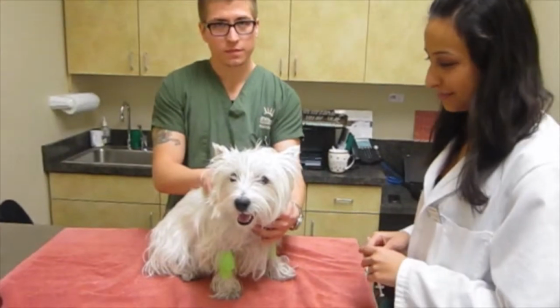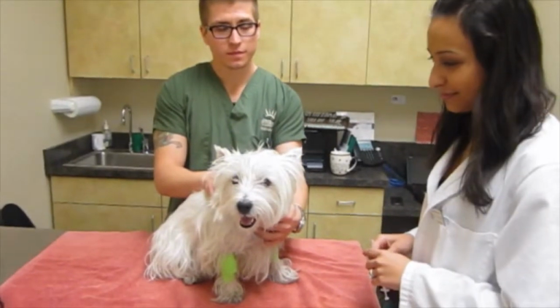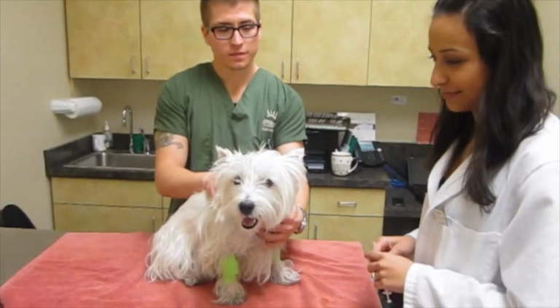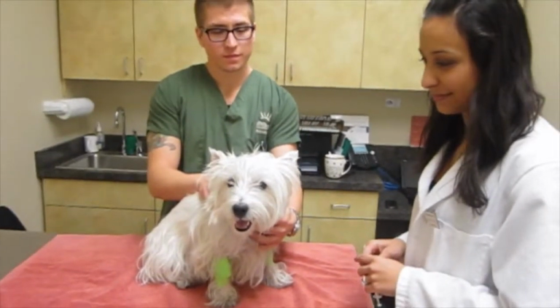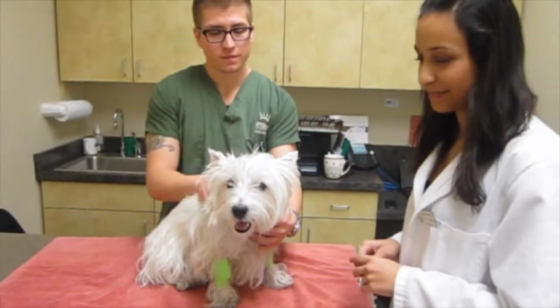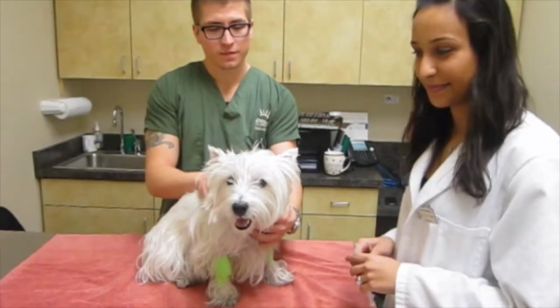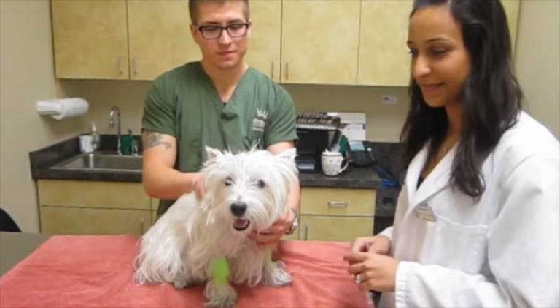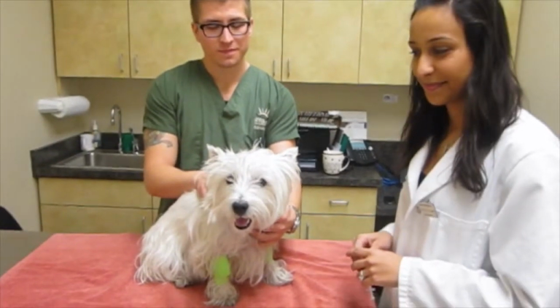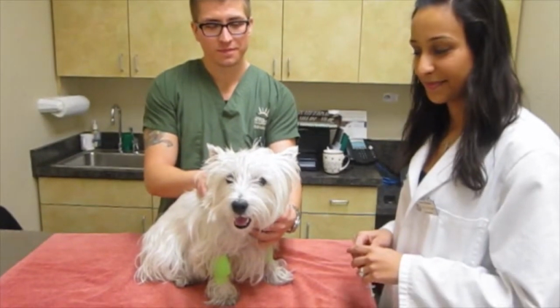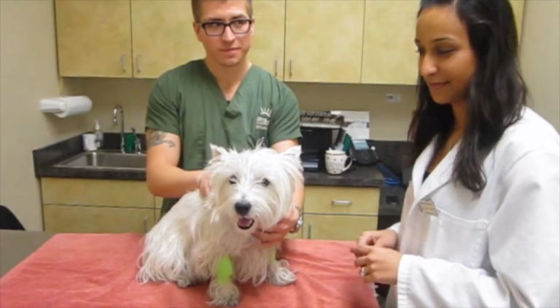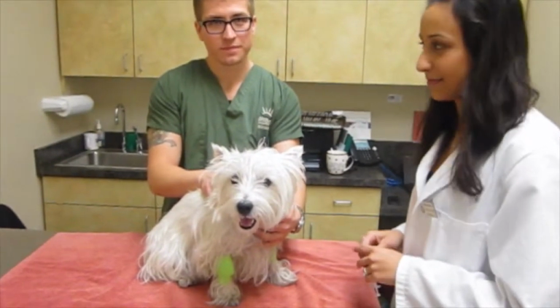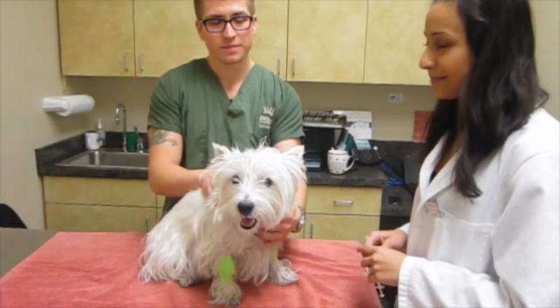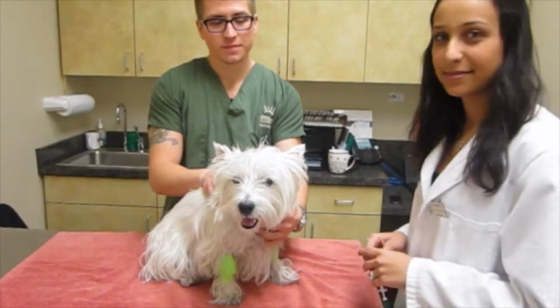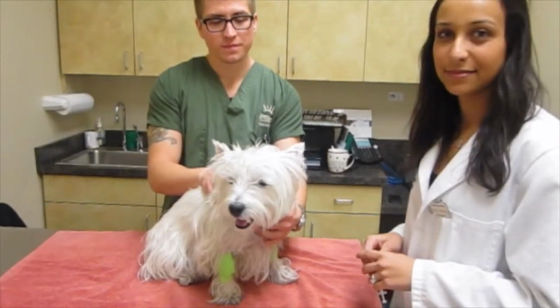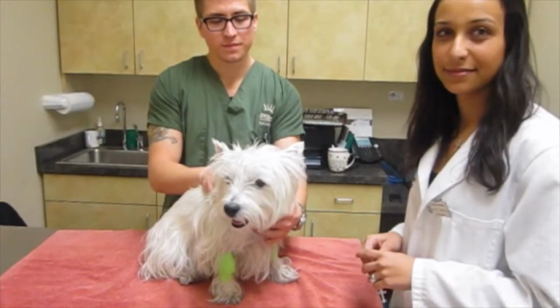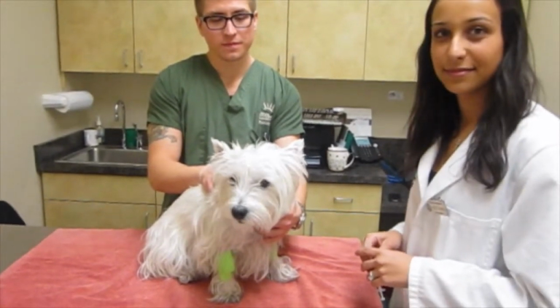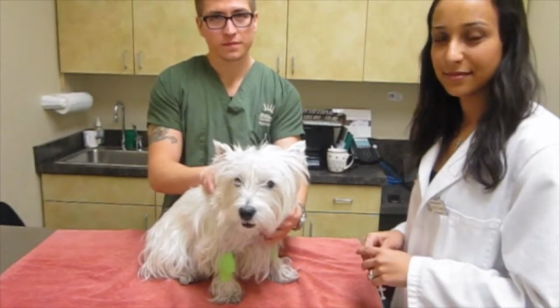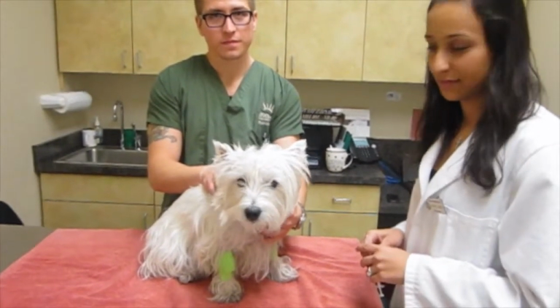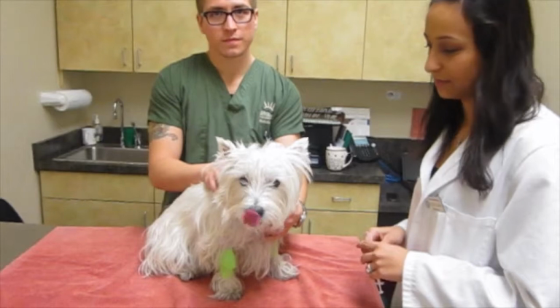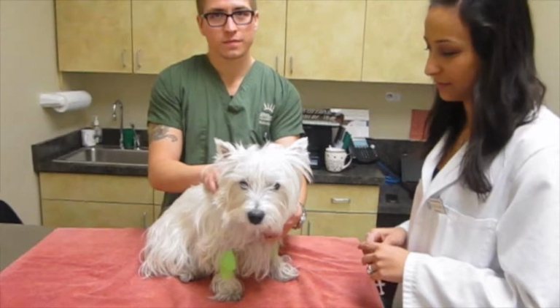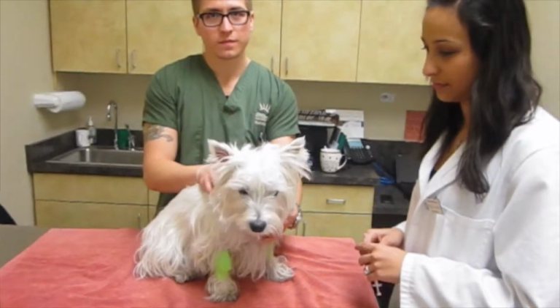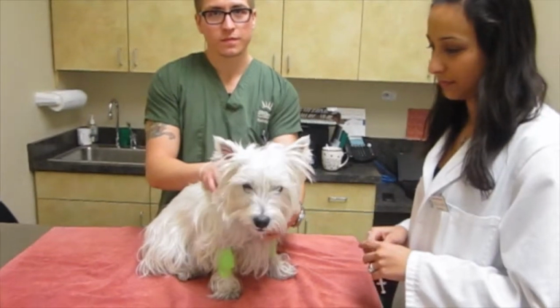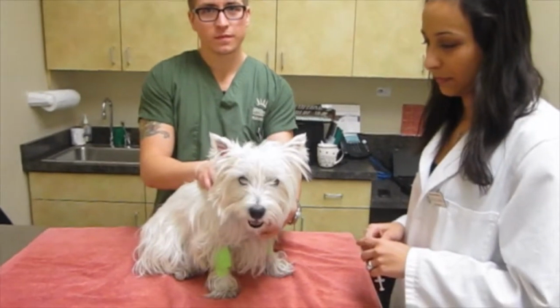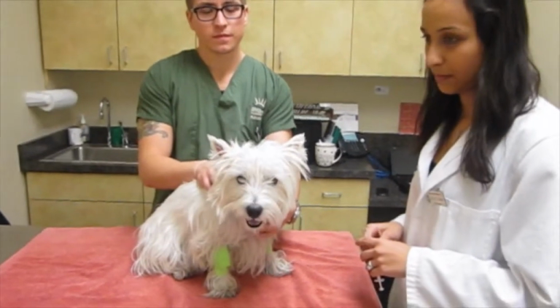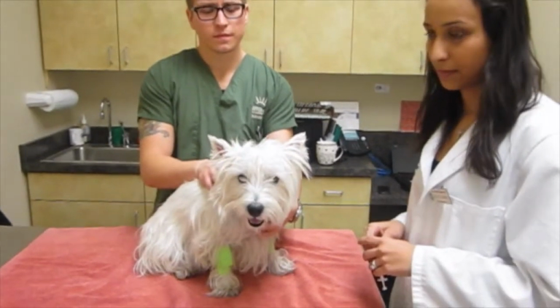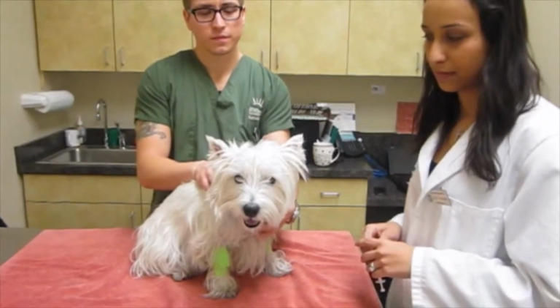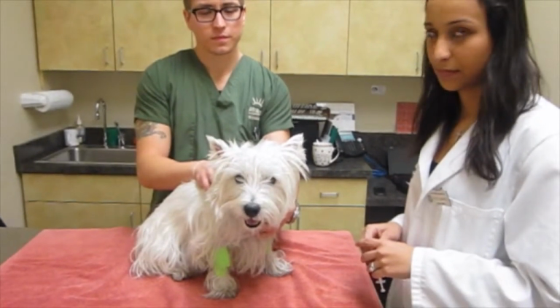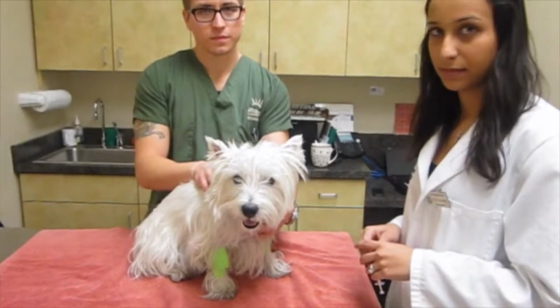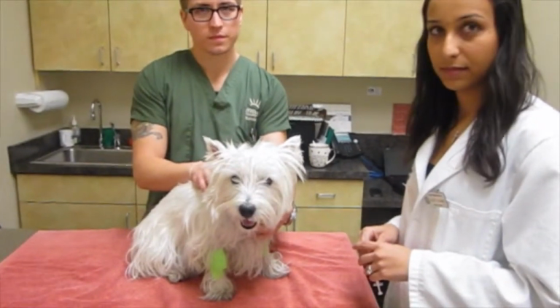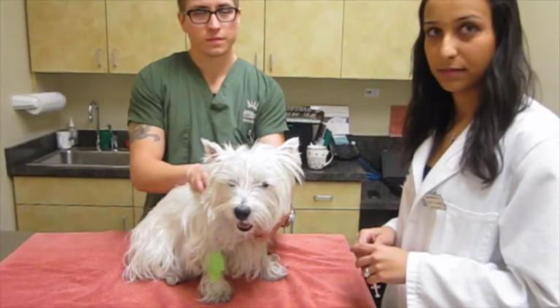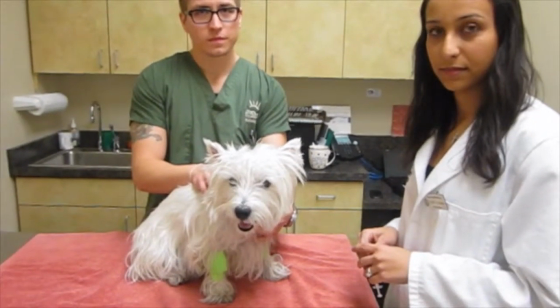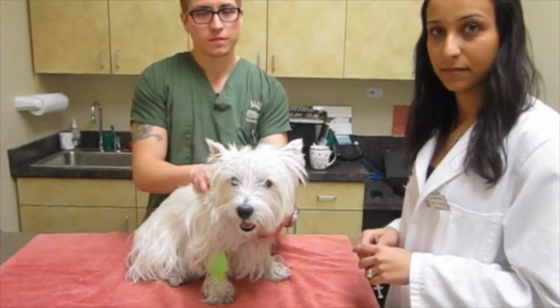This is Willow, a three-year-old female spayed West Highland White Terrier, and she has allergies. We're going to allergy test her today.